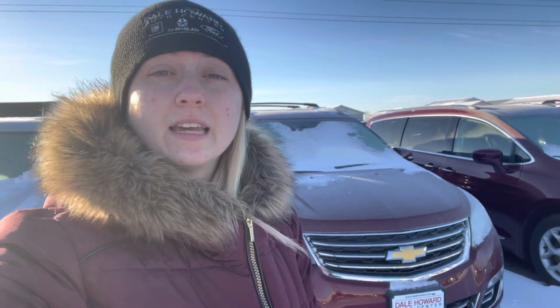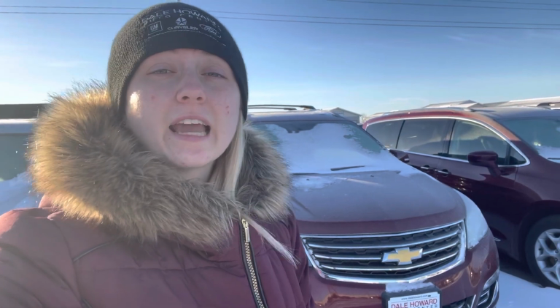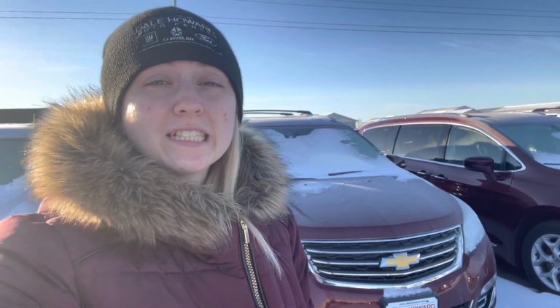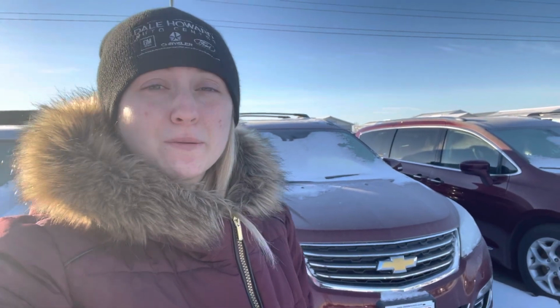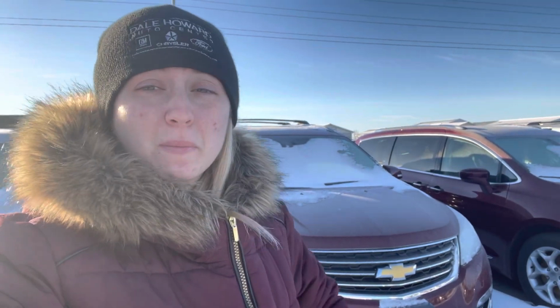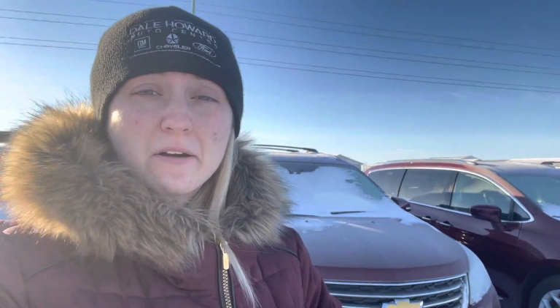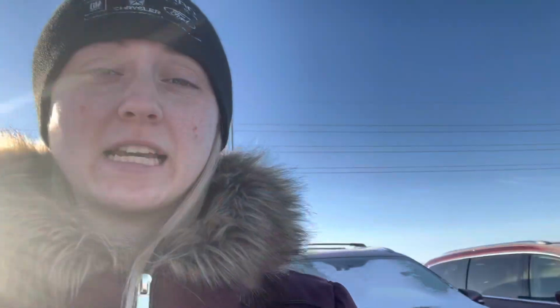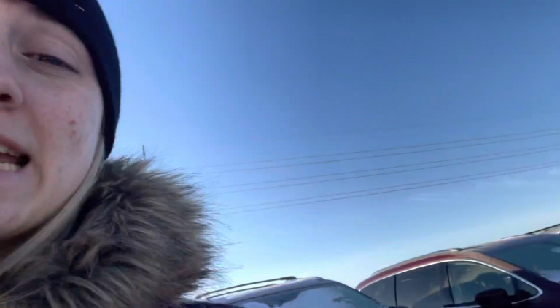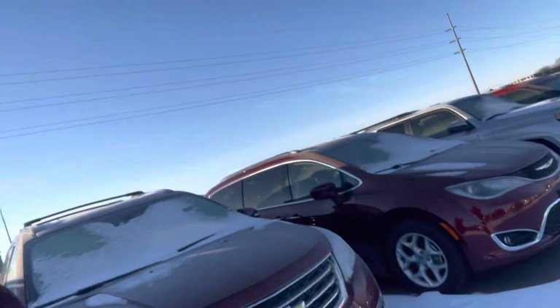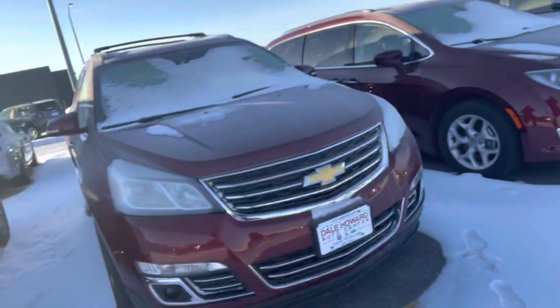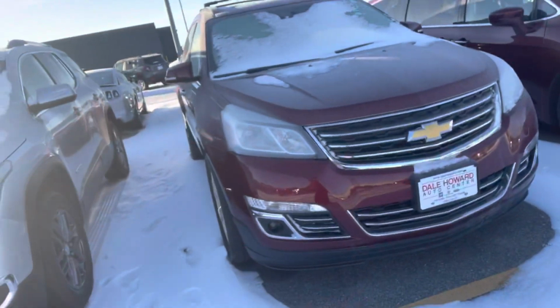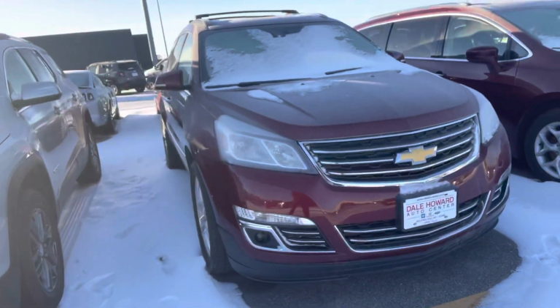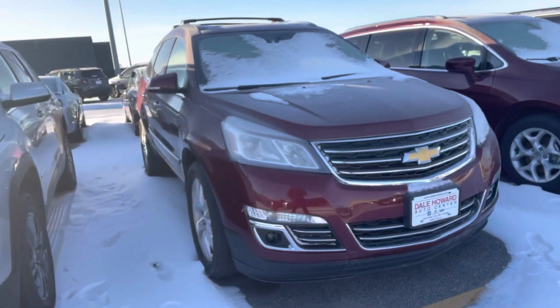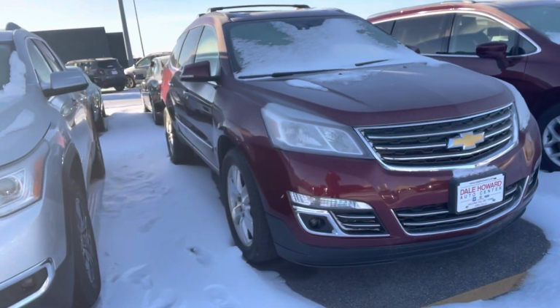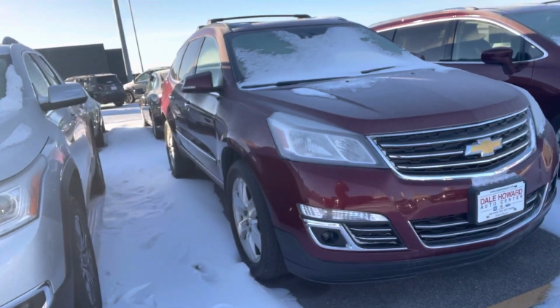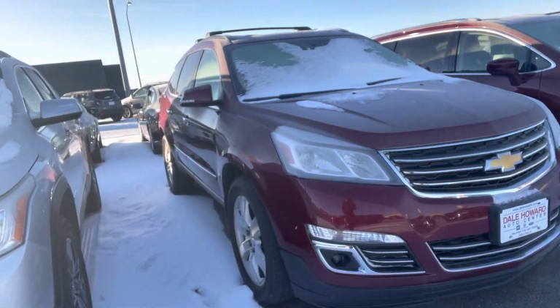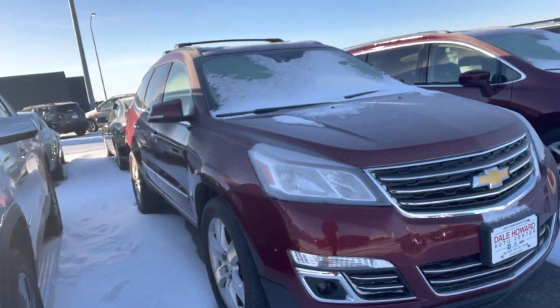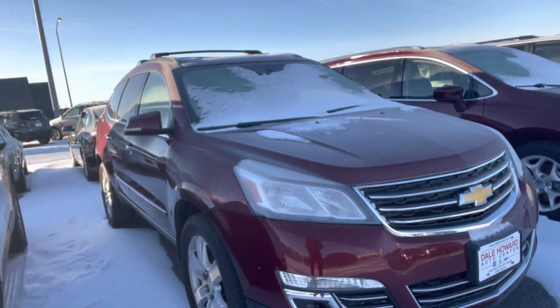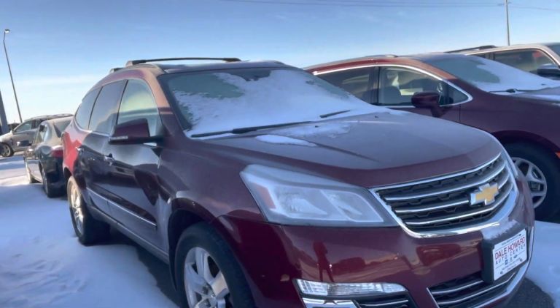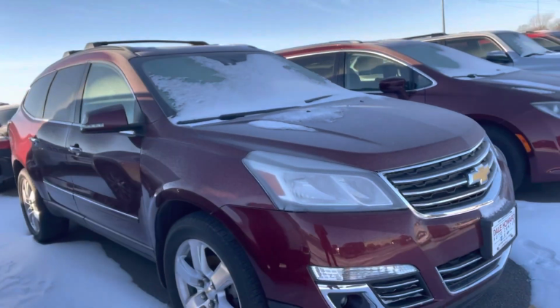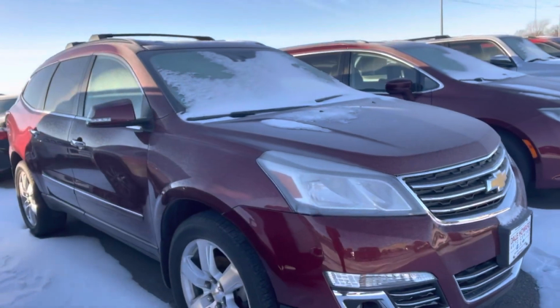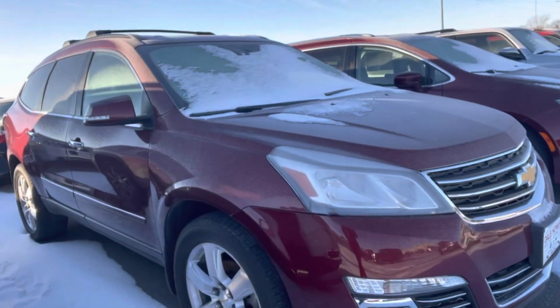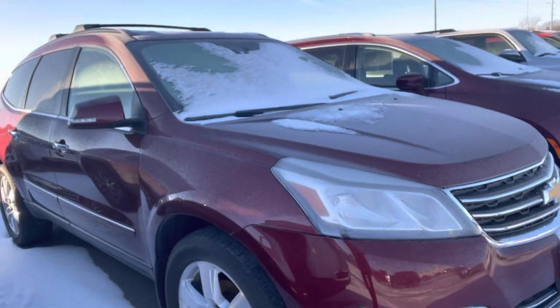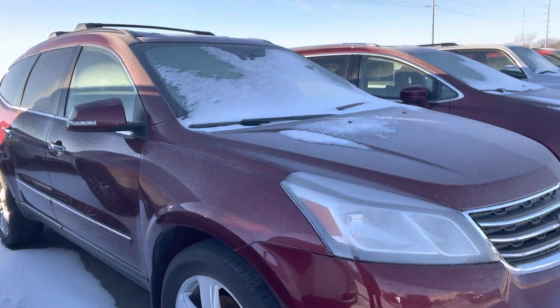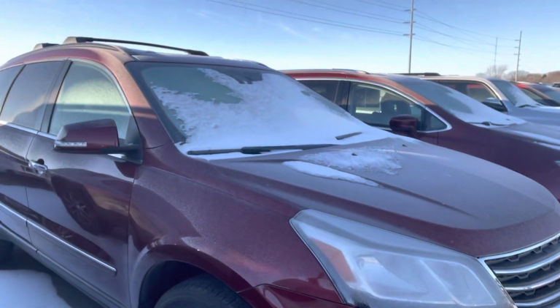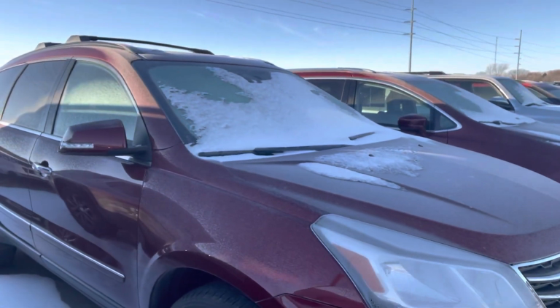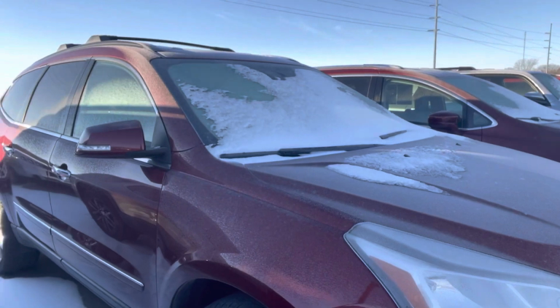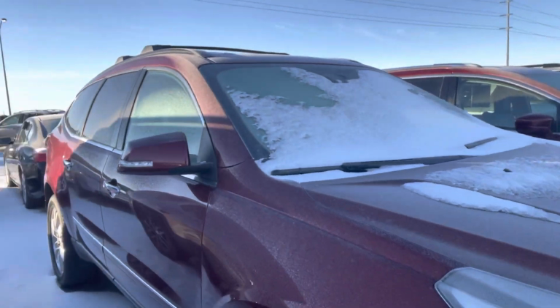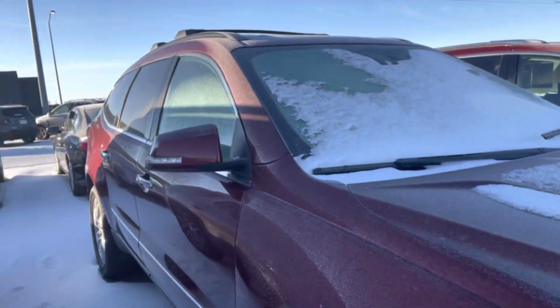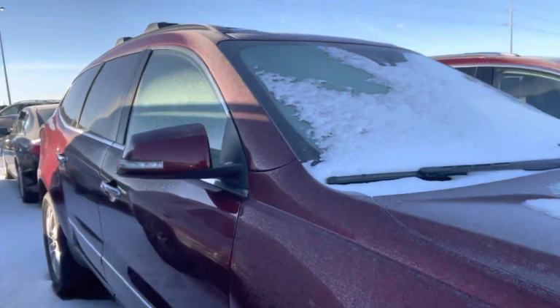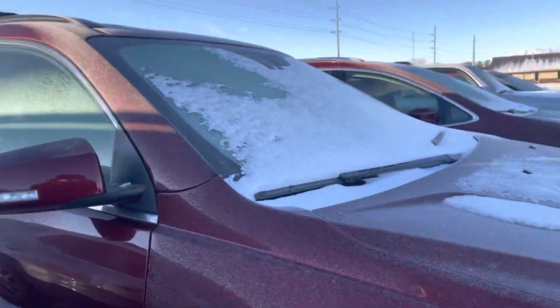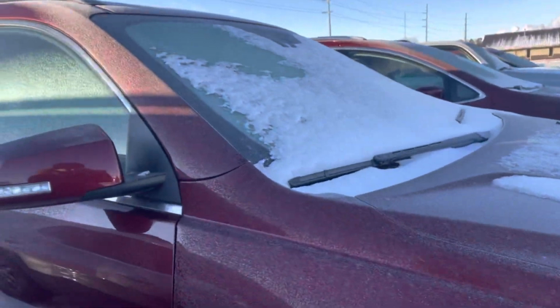Hey Caitlin, it's Promise from Dale Howards and I have the 2016 Traverse here that we spoke about on the phone. As I mentioned, it is a three previous owner vehicle with no accidents or damage.